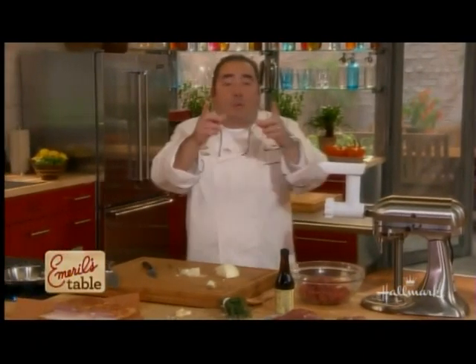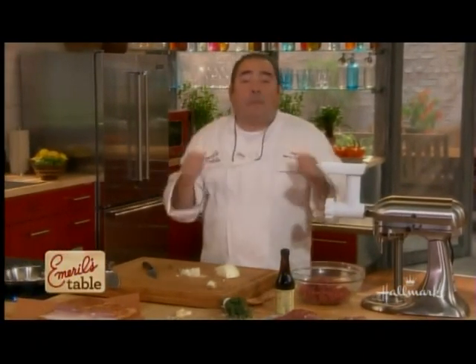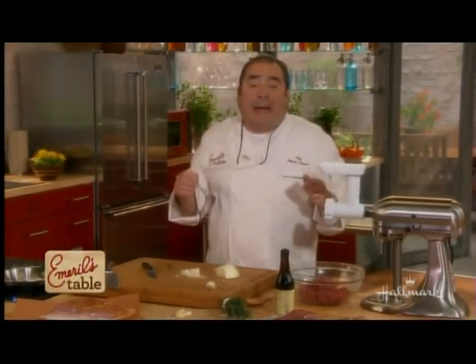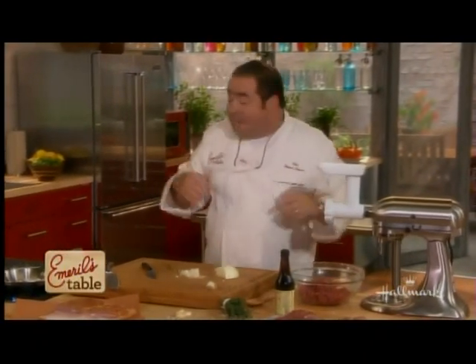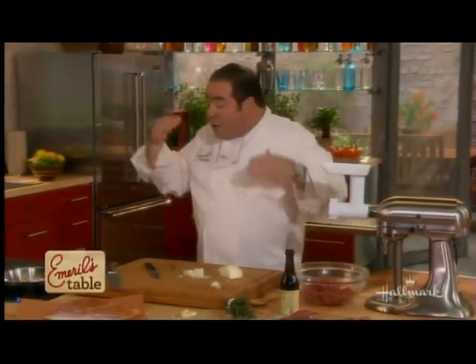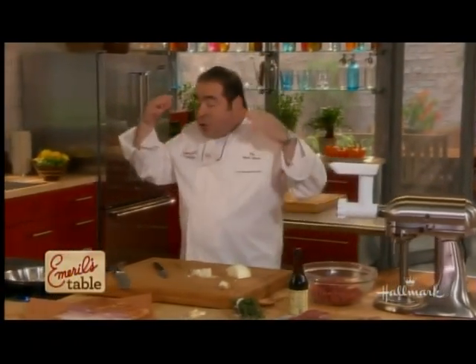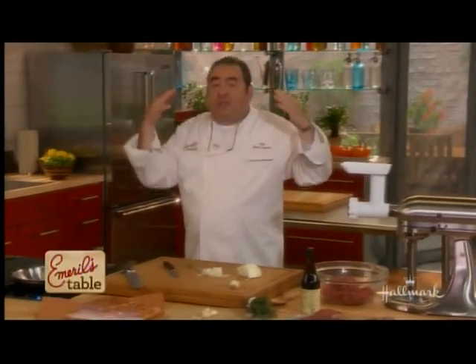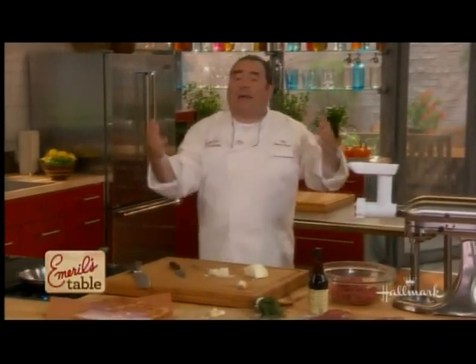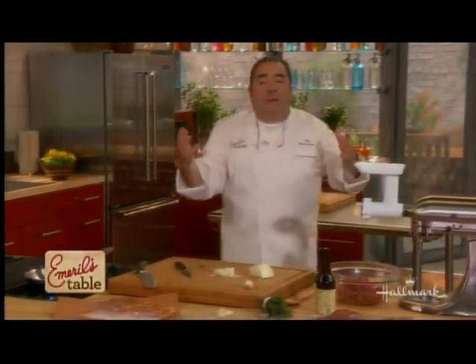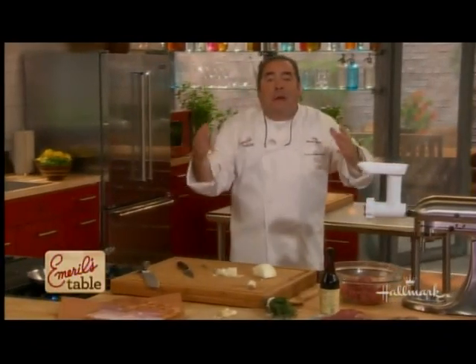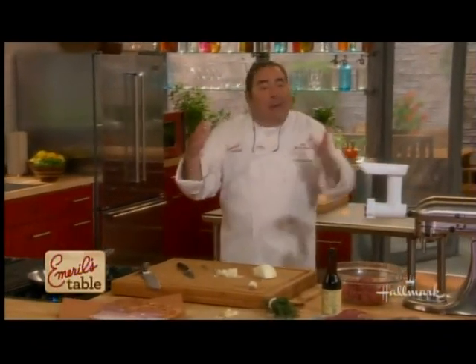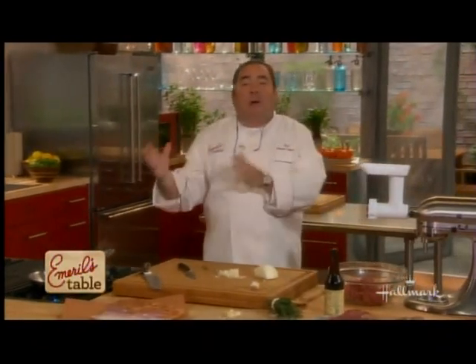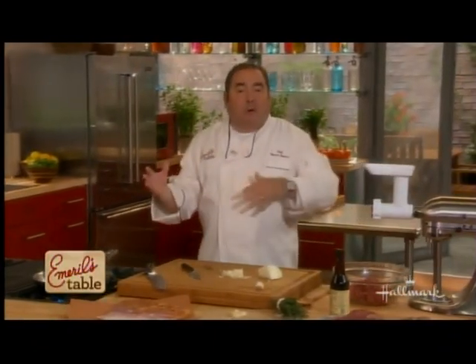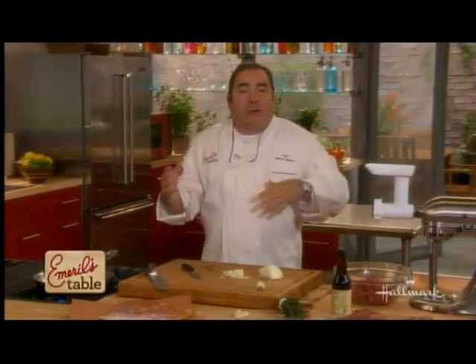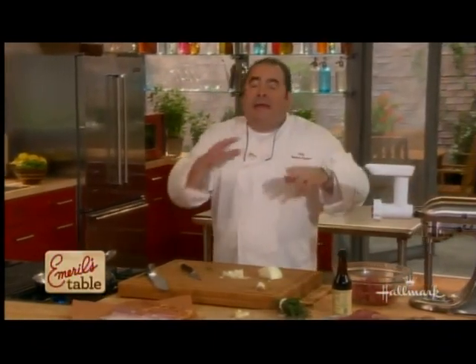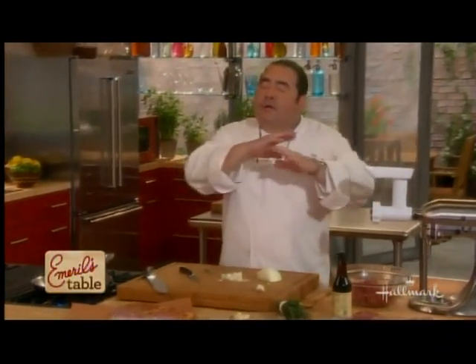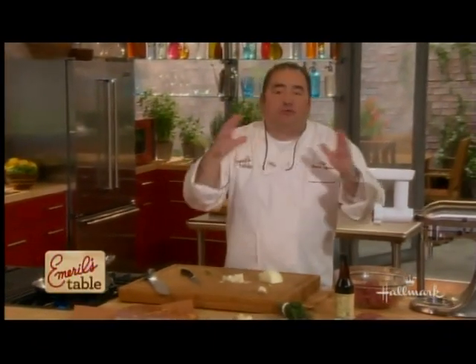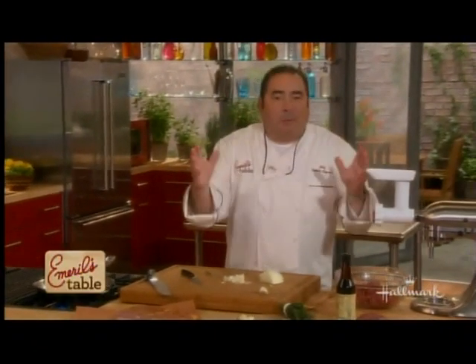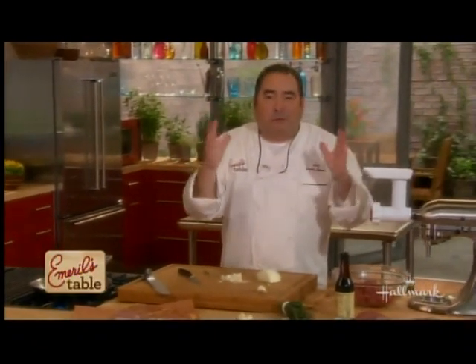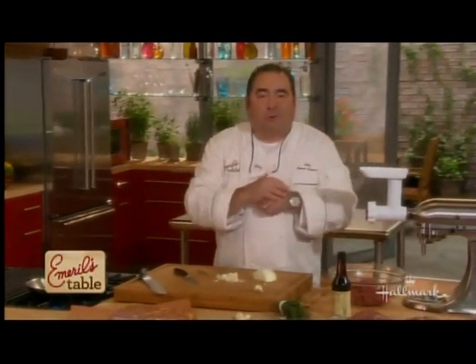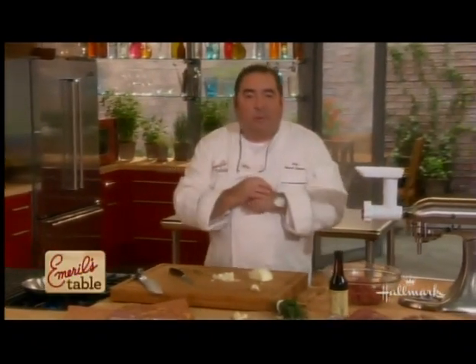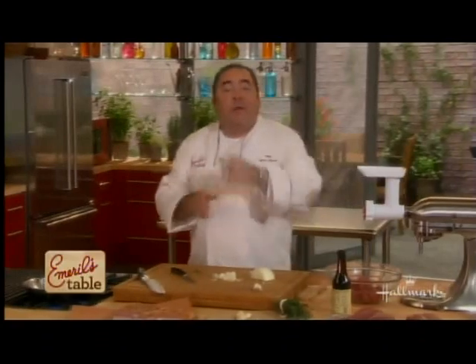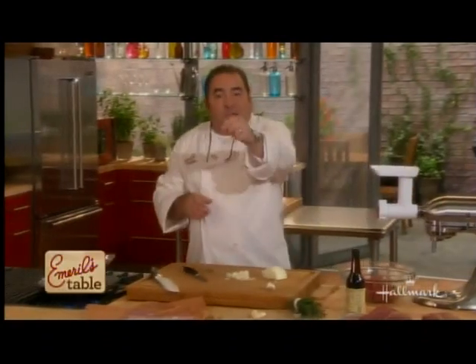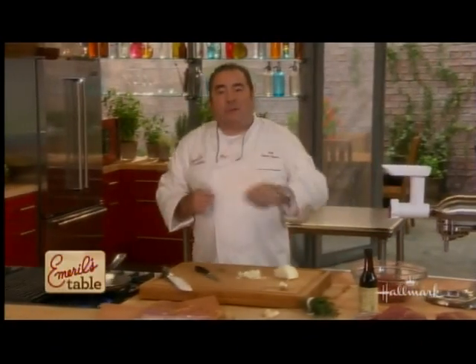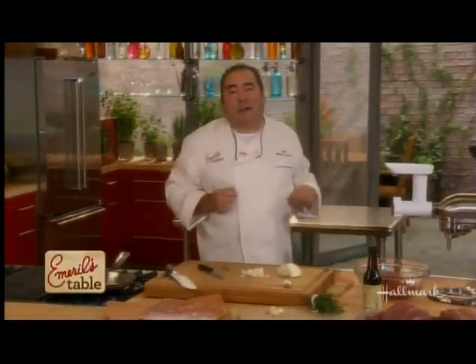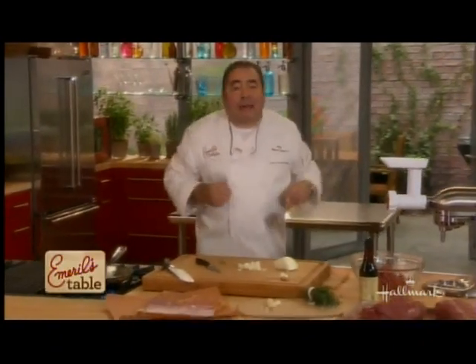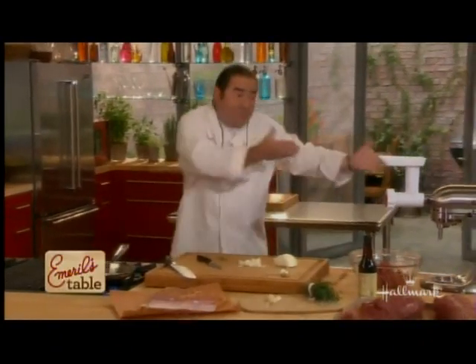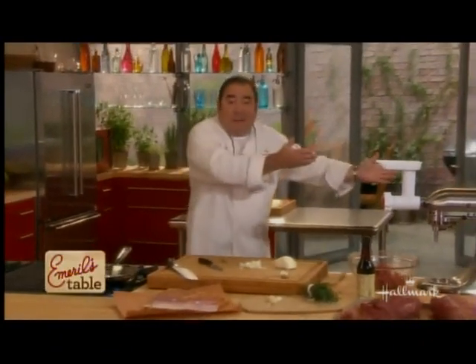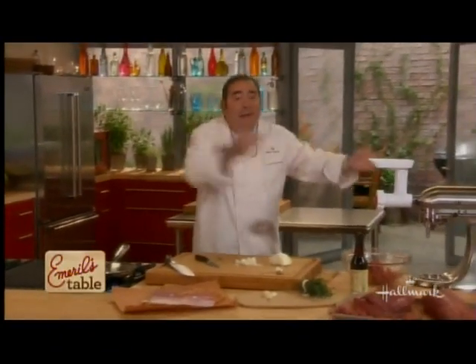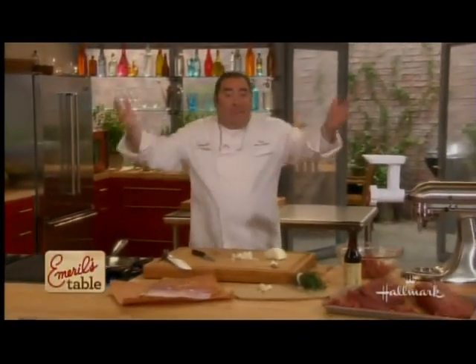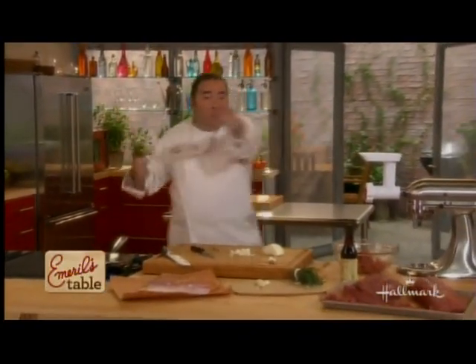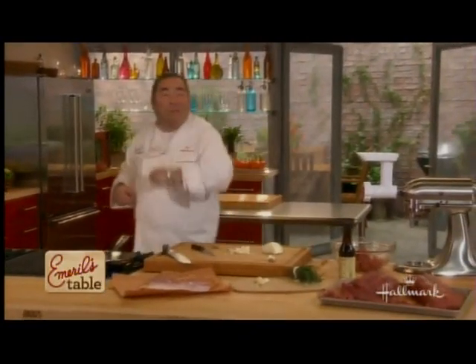When we come back, we're going to show you exactly how to put them on the grill and this incredible turkey burger. Stay with us, the Edwards family and me — we'll be right back.